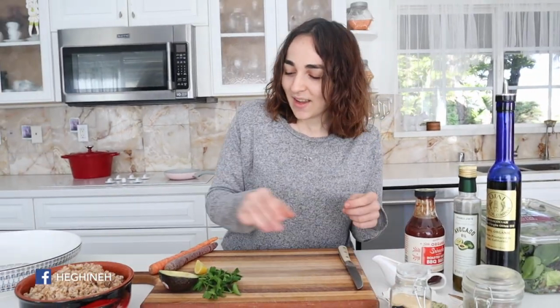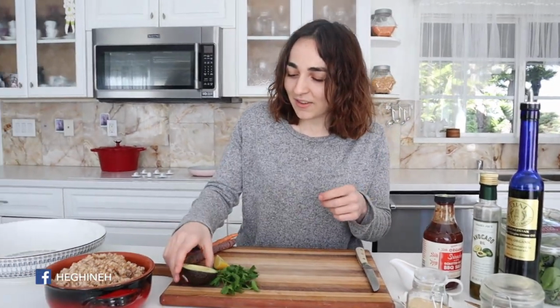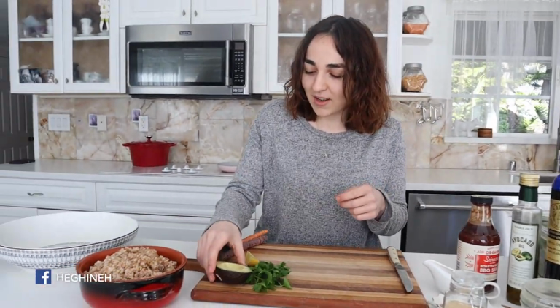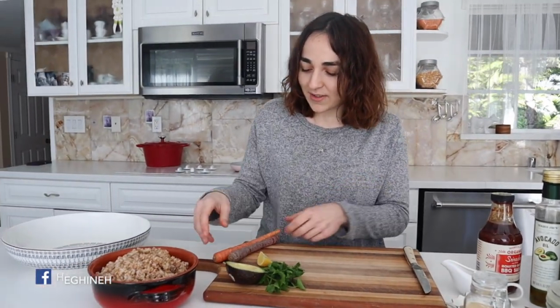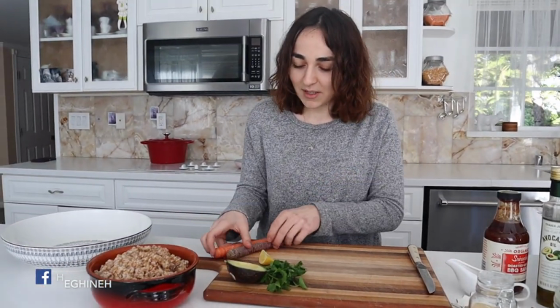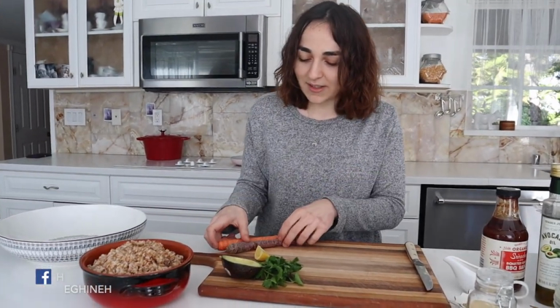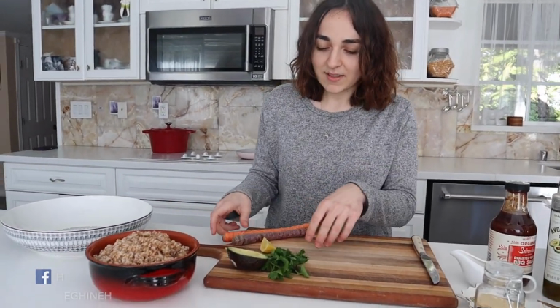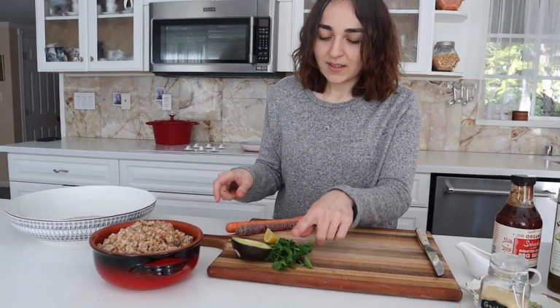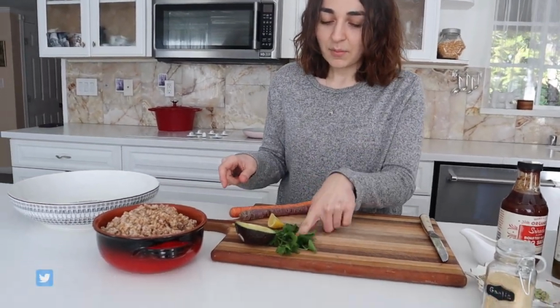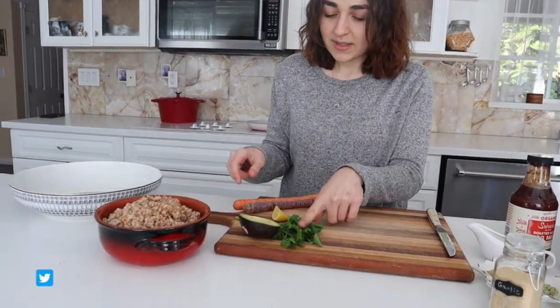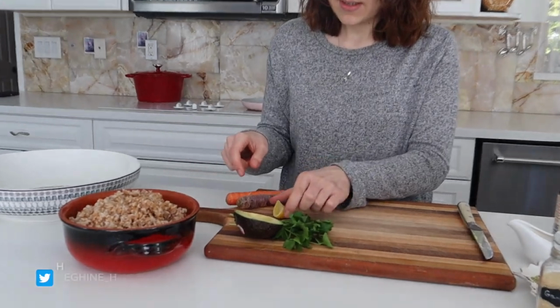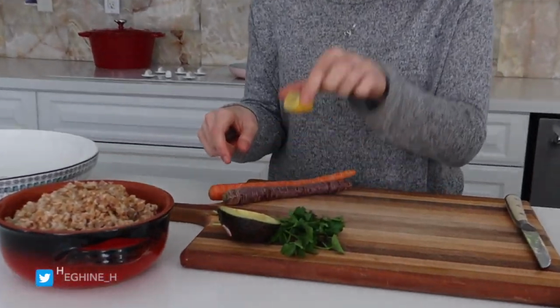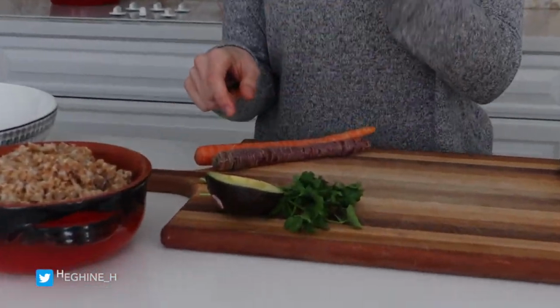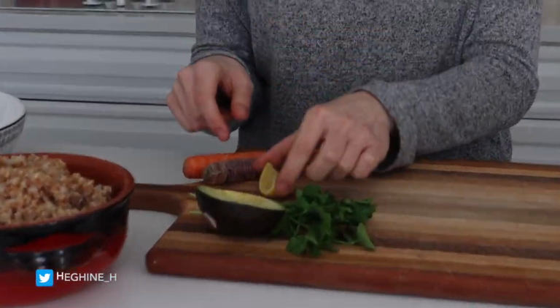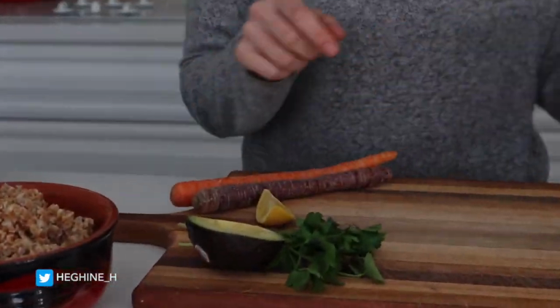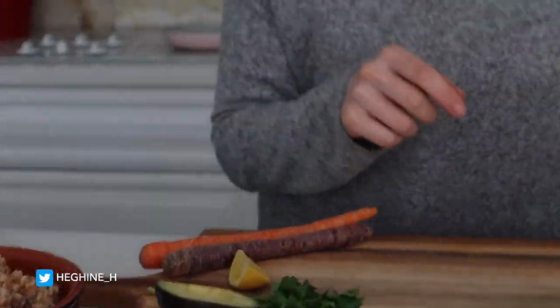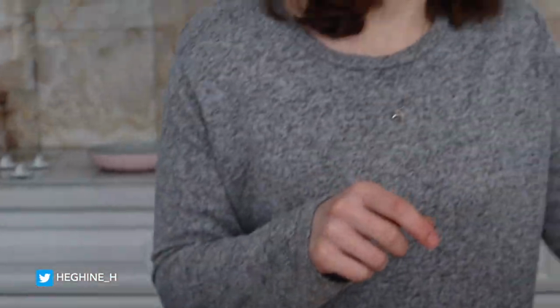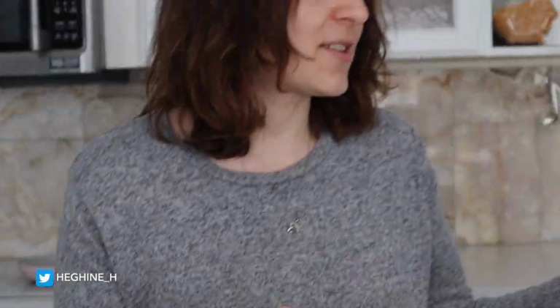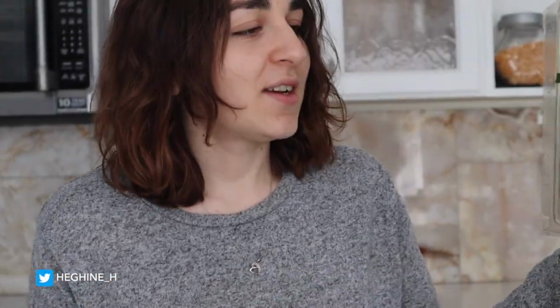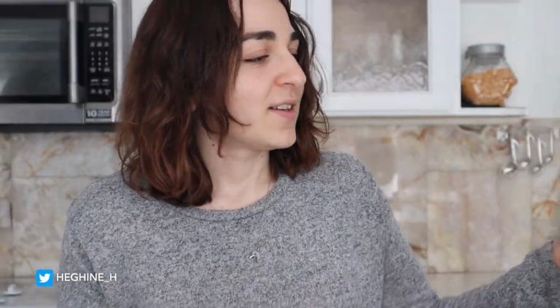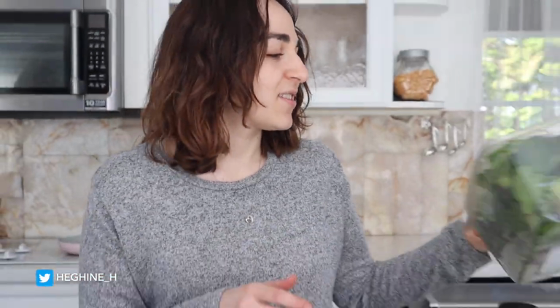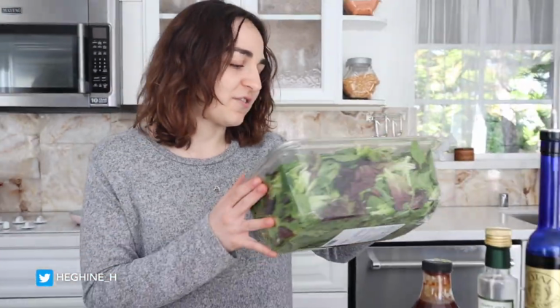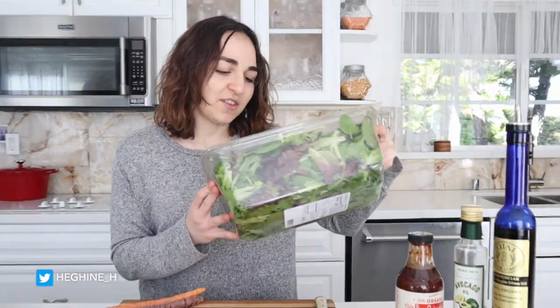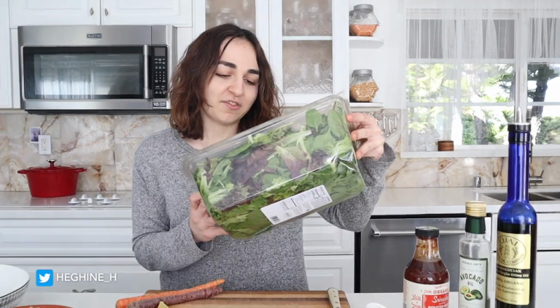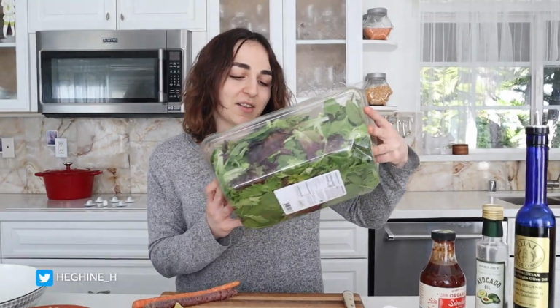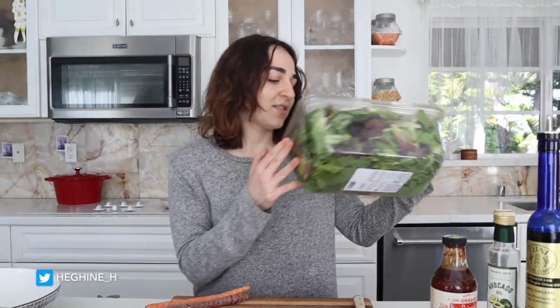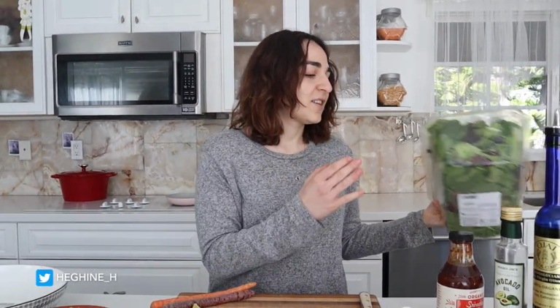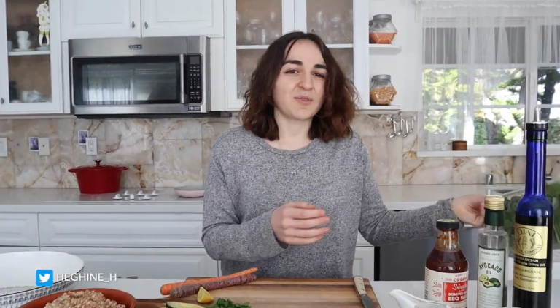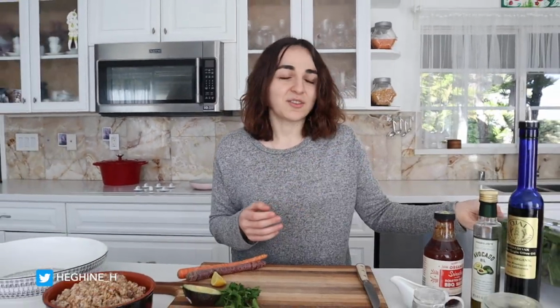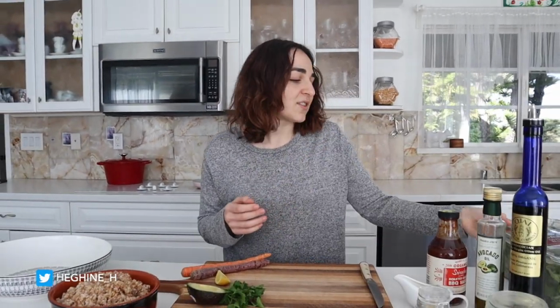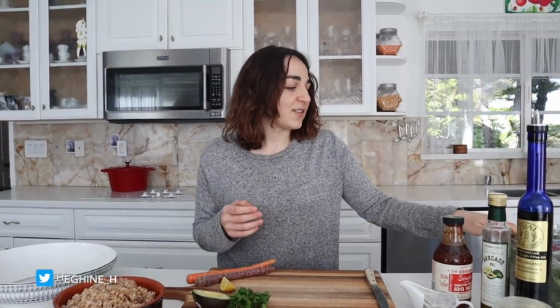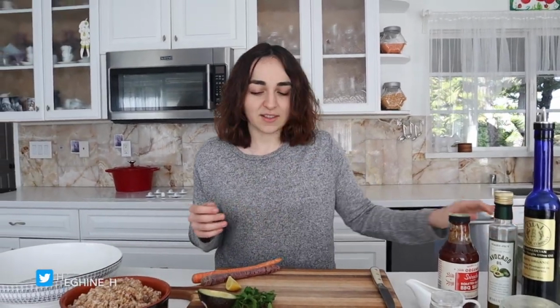An avocado, some carrots, some parsley, lime, and of course salad mix. This is the 50-50 blend. It doesn't matter what you use, I just like using these.